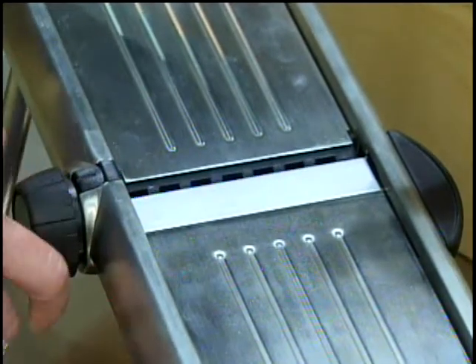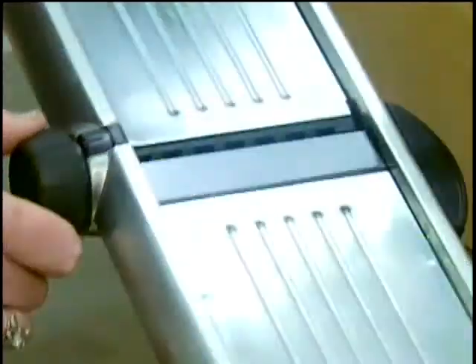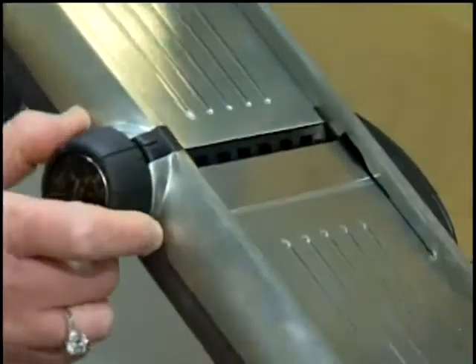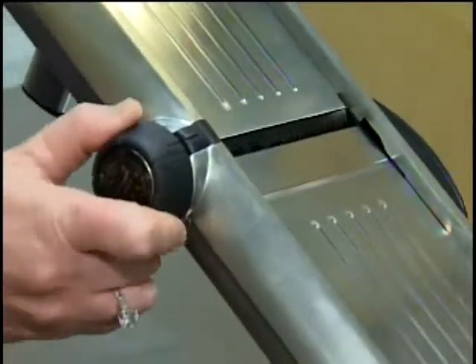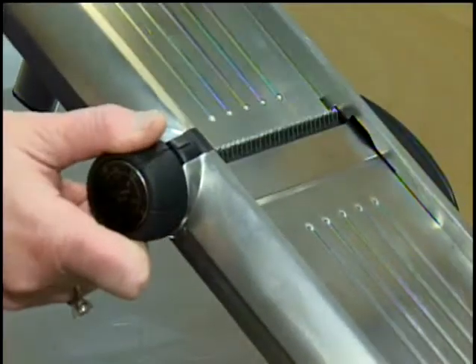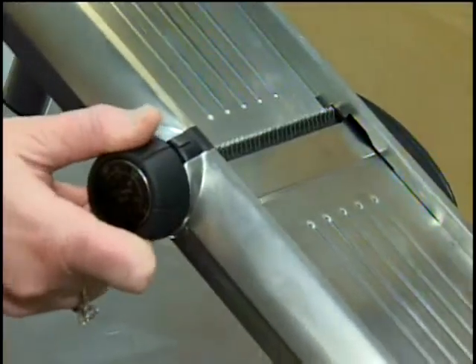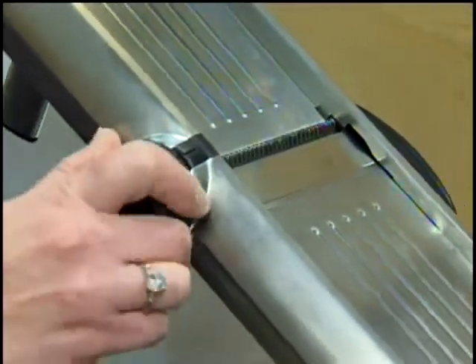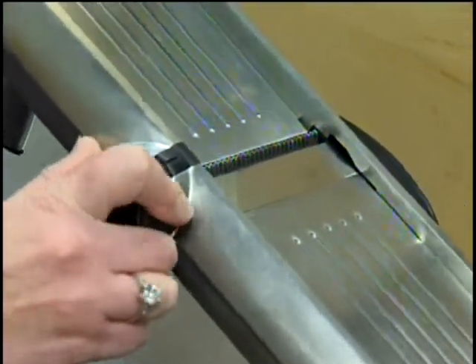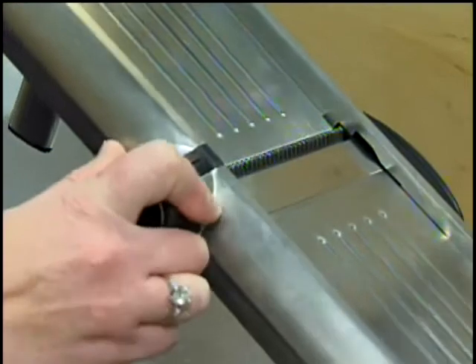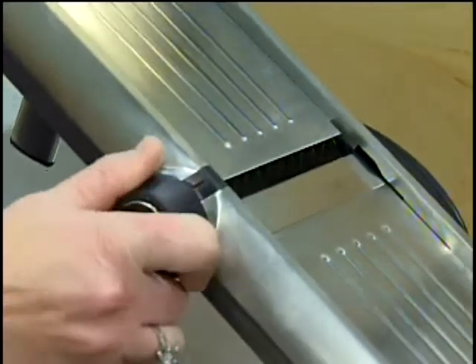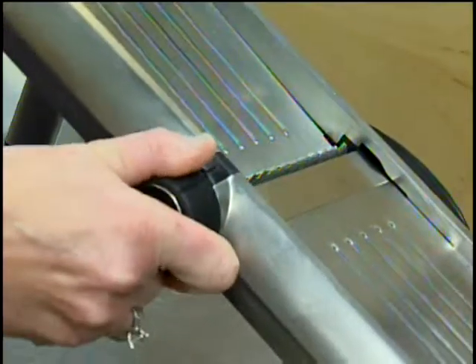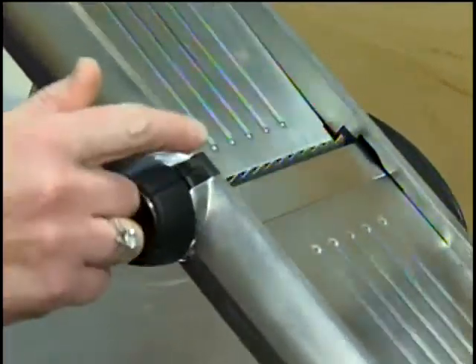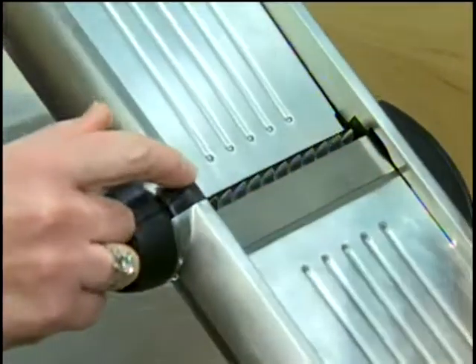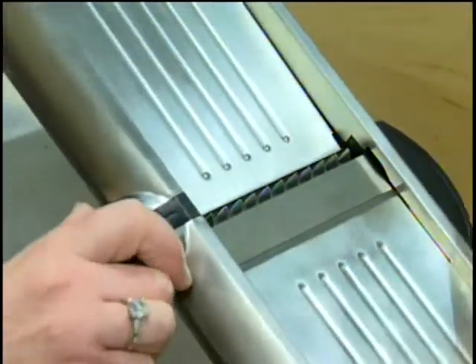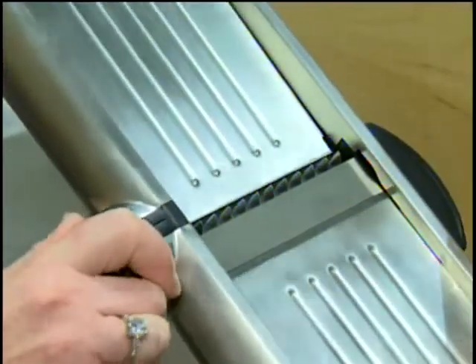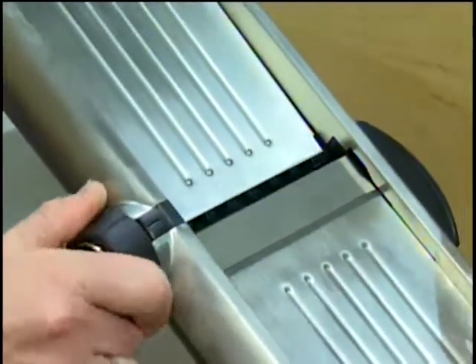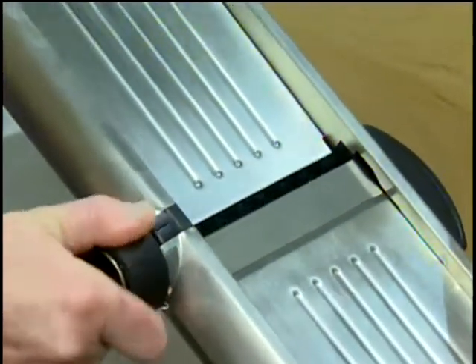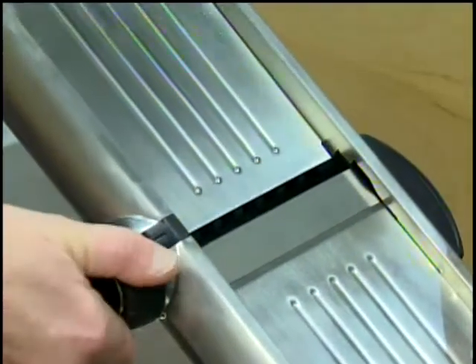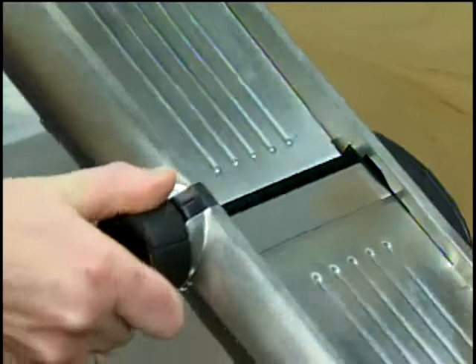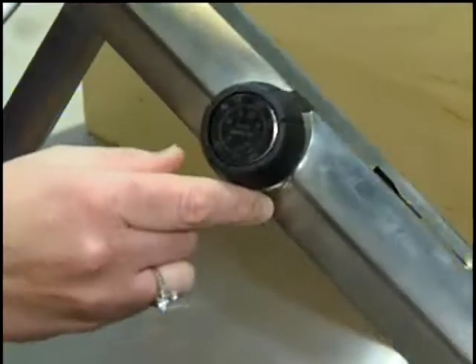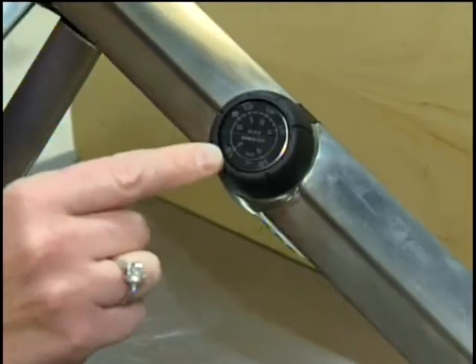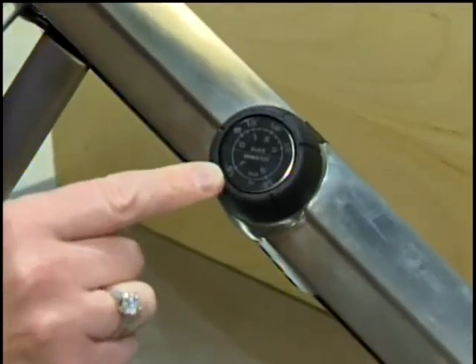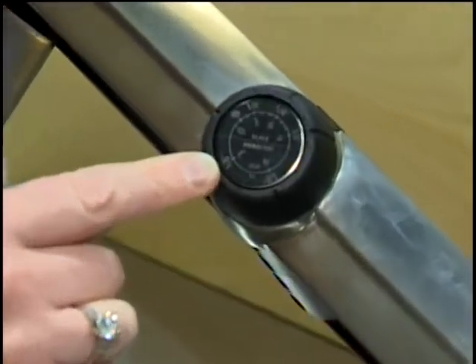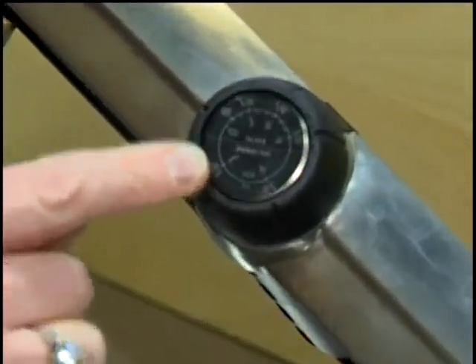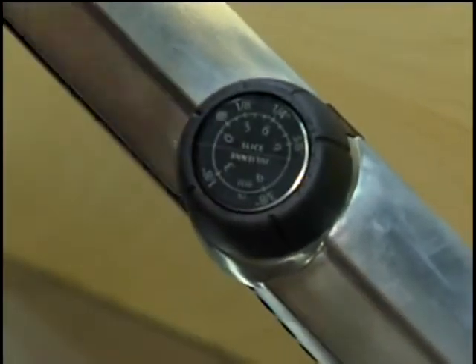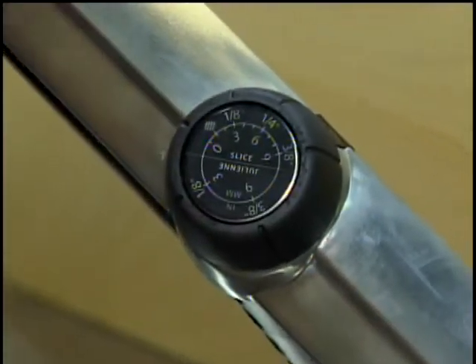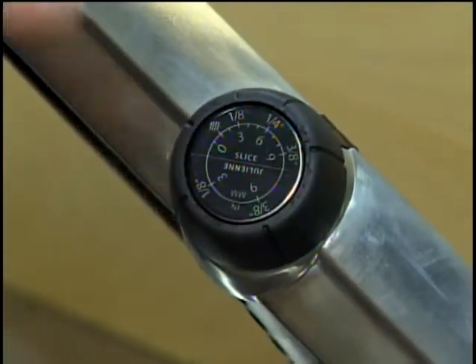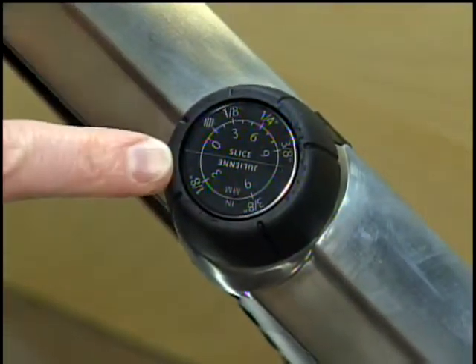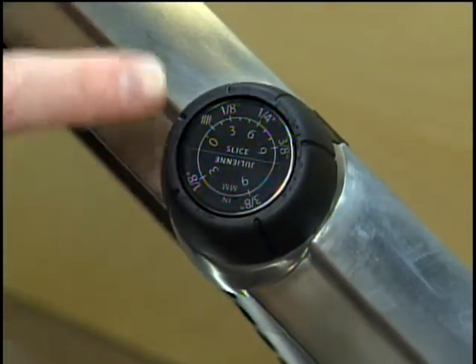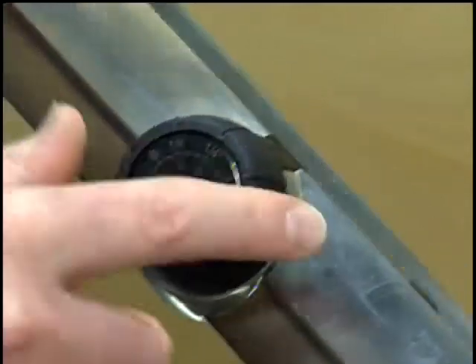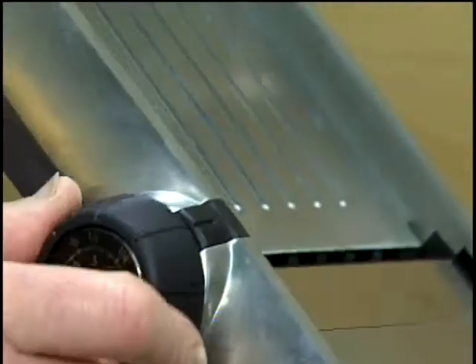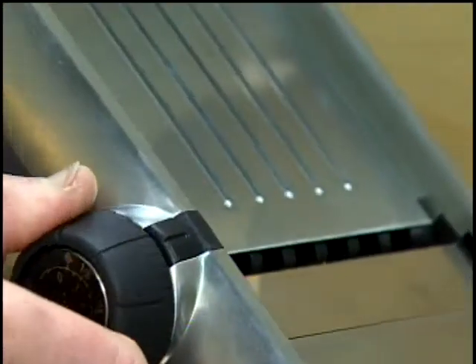You can adjust the slice thickness really easily by just turning this dial. You can reveal the julienne blades and then adjust the slice thickness. We have measurement markings here, so if a recipe calls for a specific slice thickness you can just dial that right in.